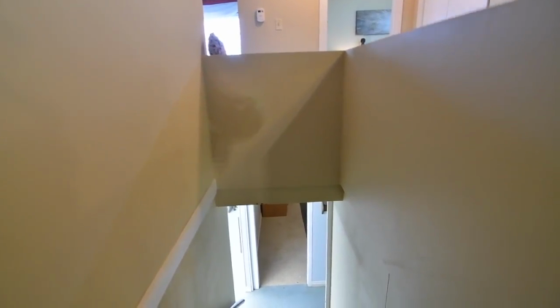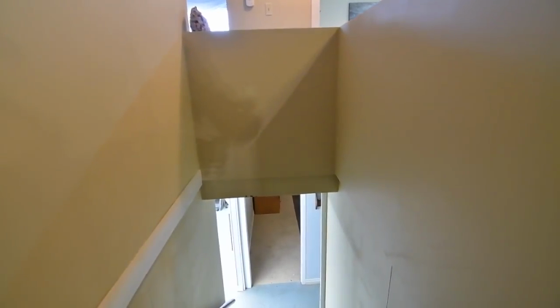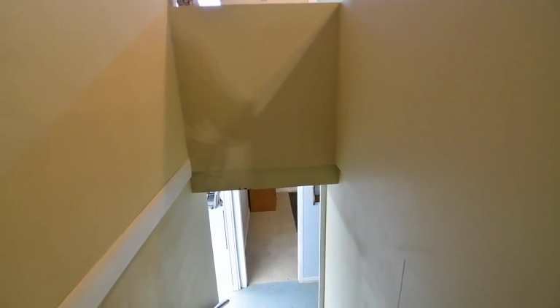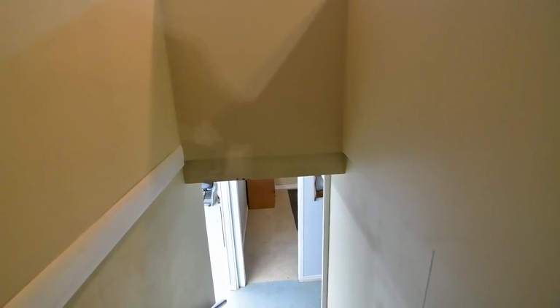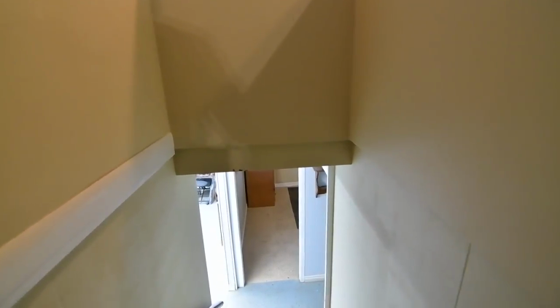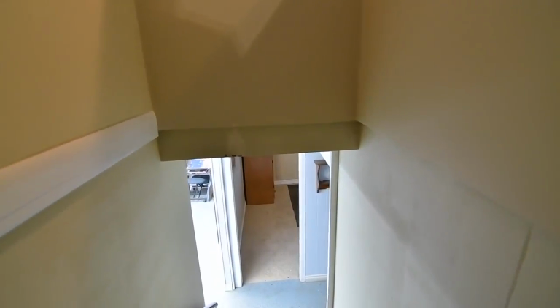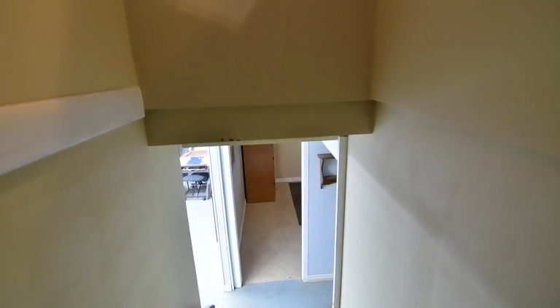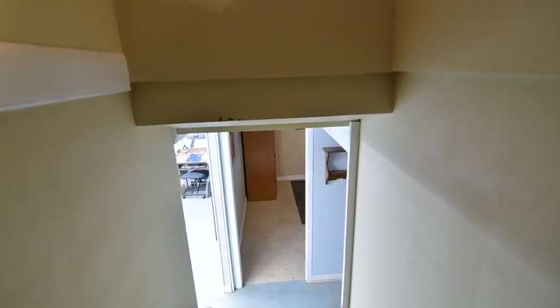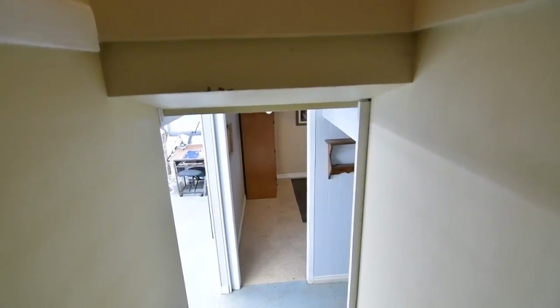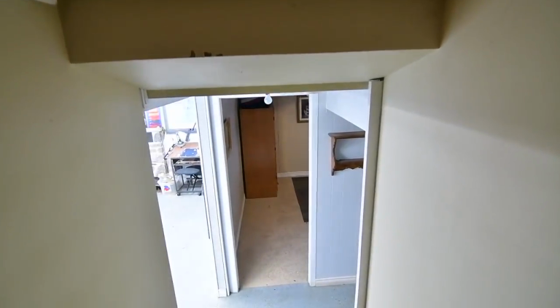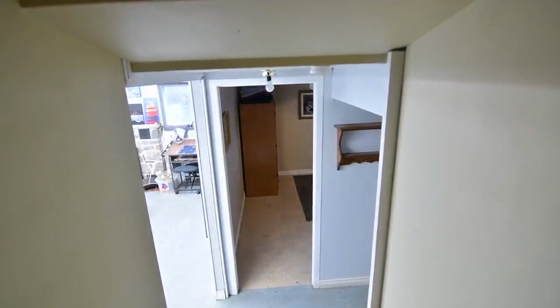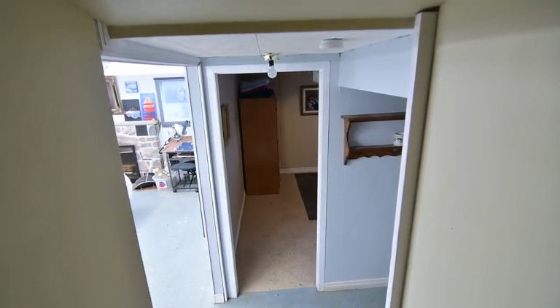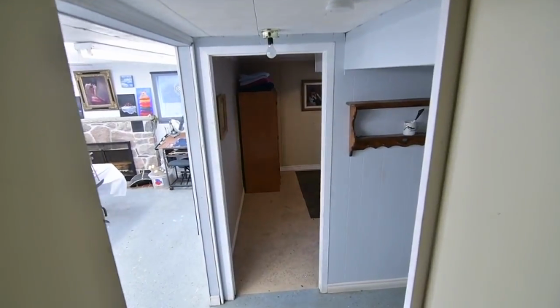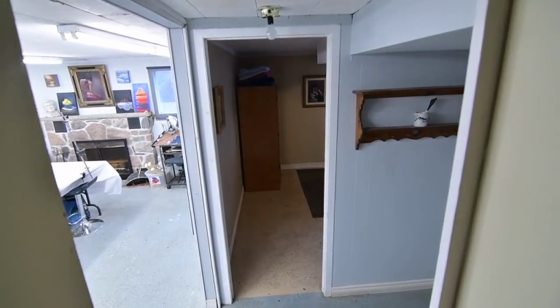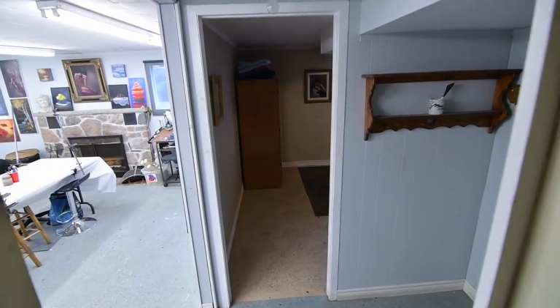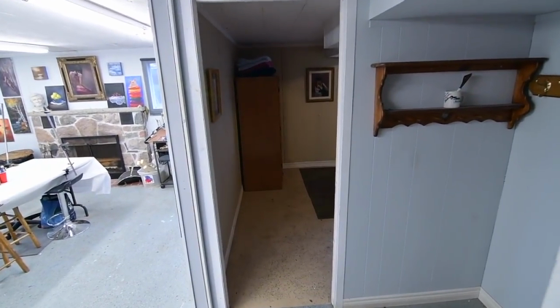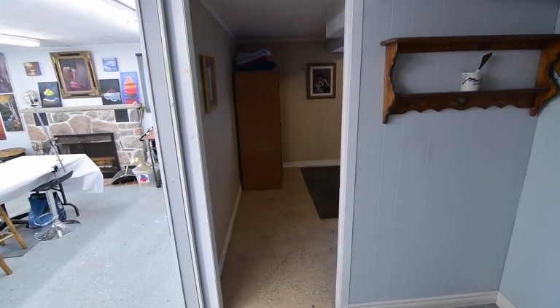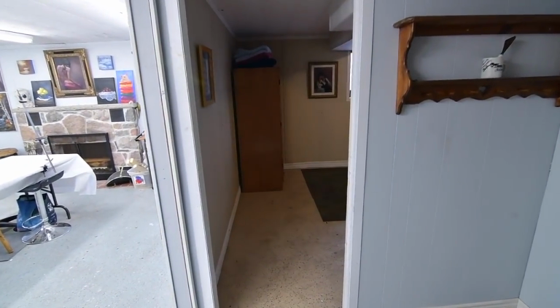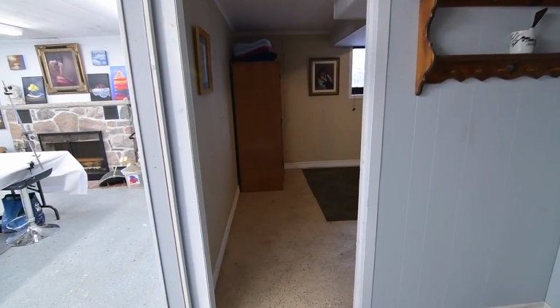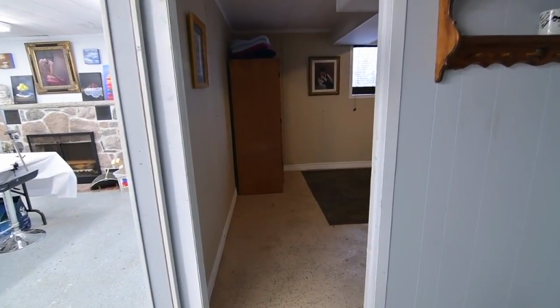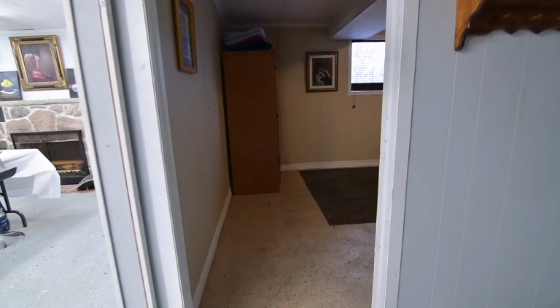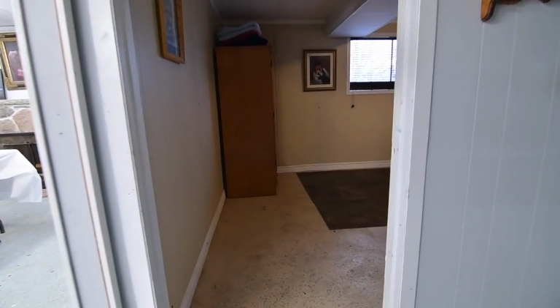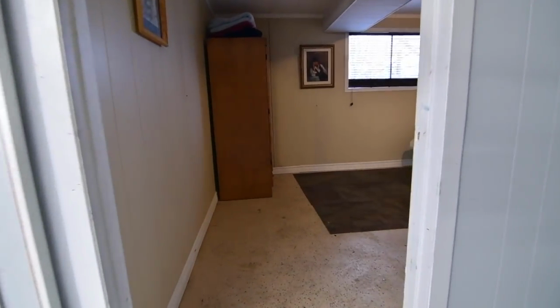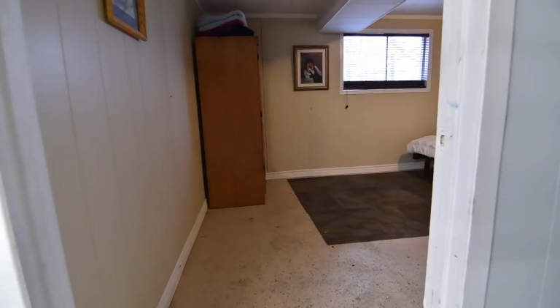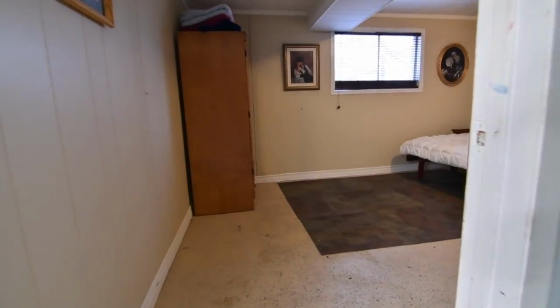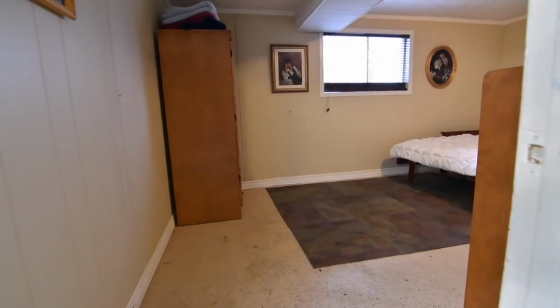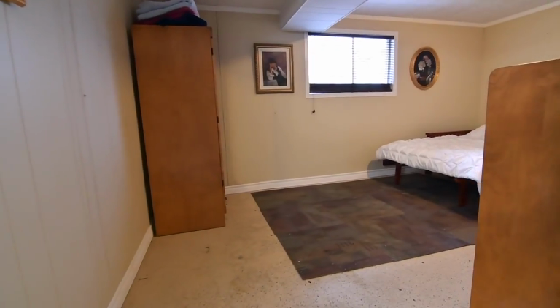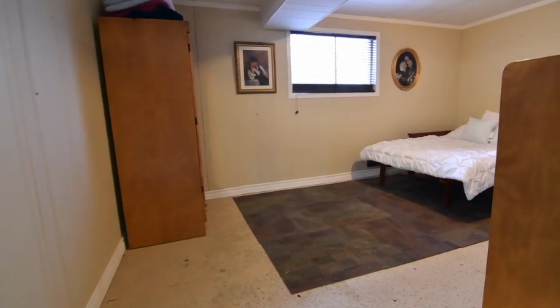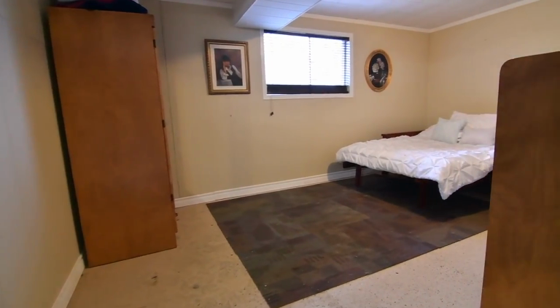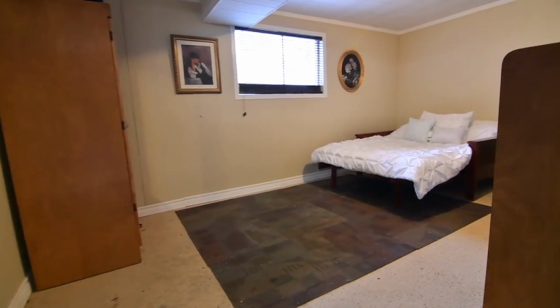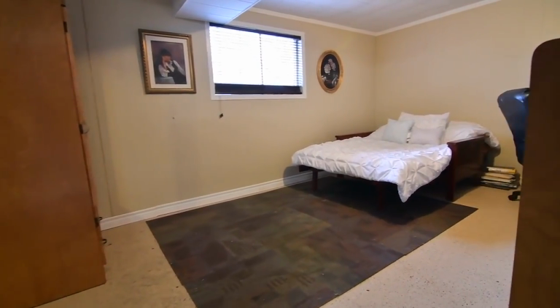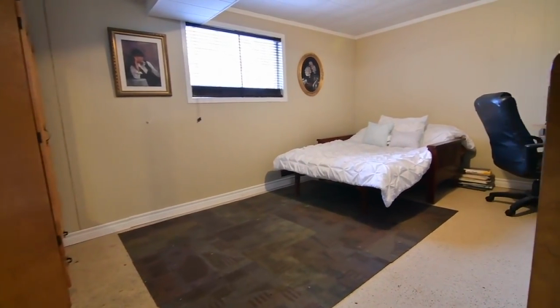To the lower level is a hardwood staircase and handrail, and off the landing is a storage room, a spacious bedroom with an oversized above-grade window, as well as a four-piece washroom.